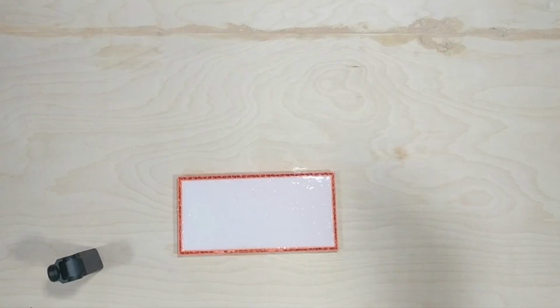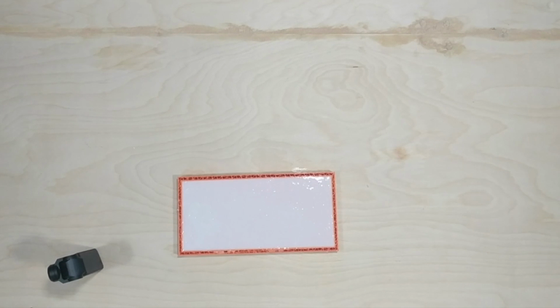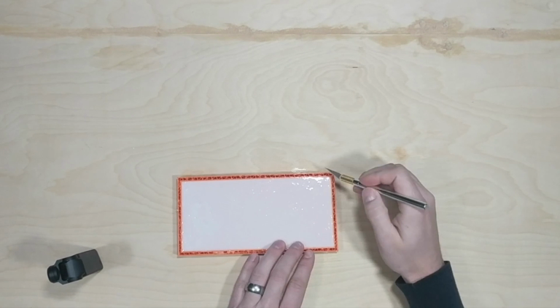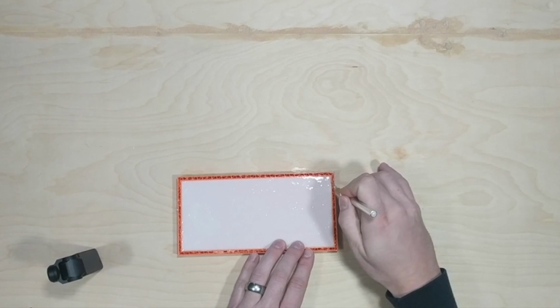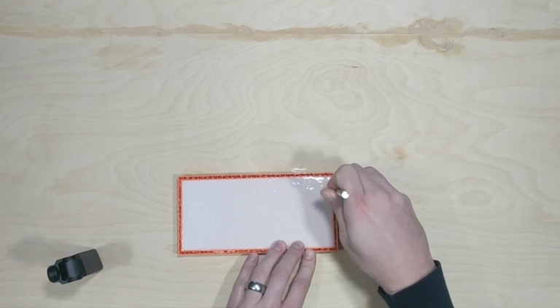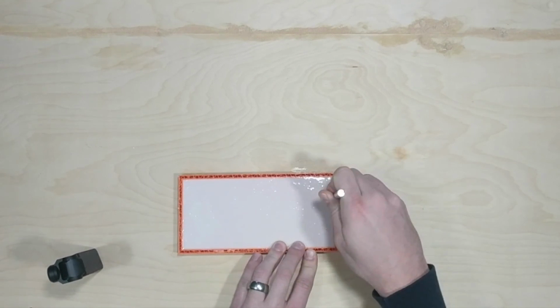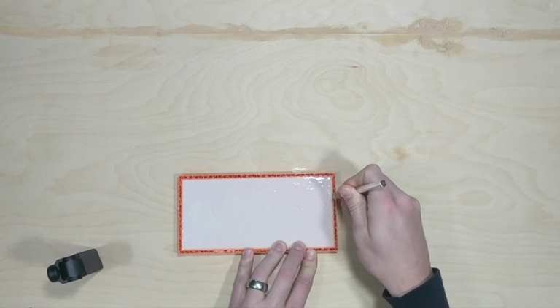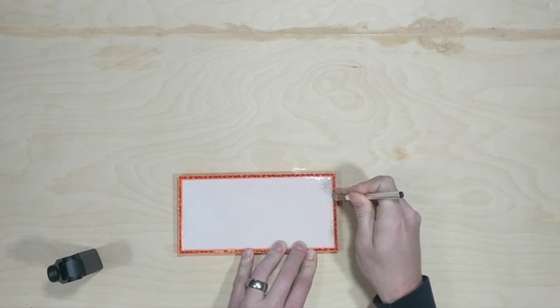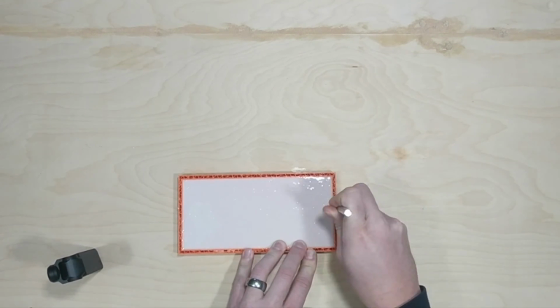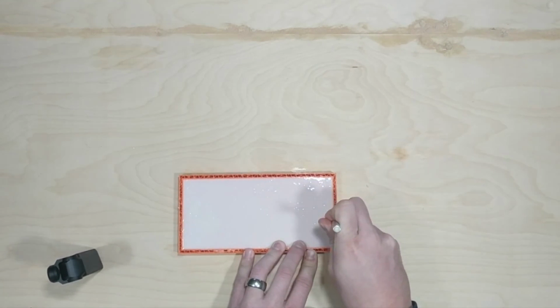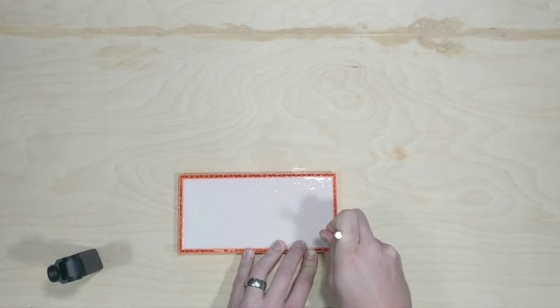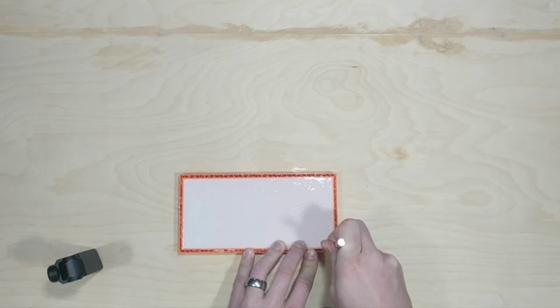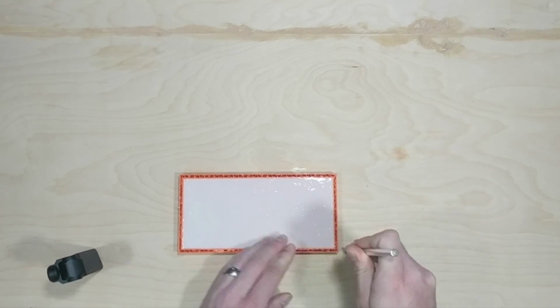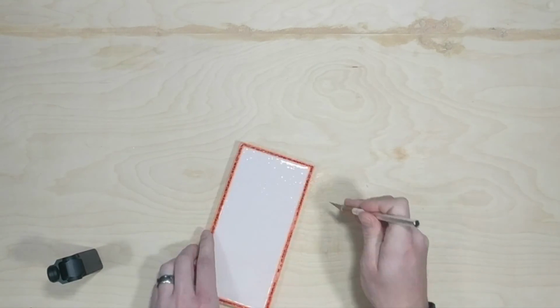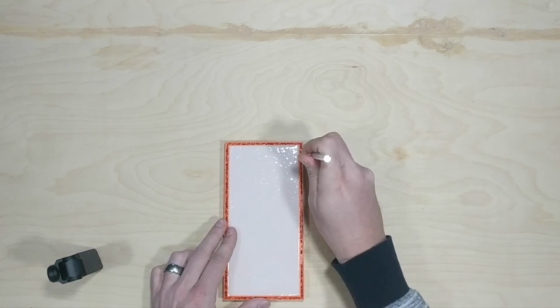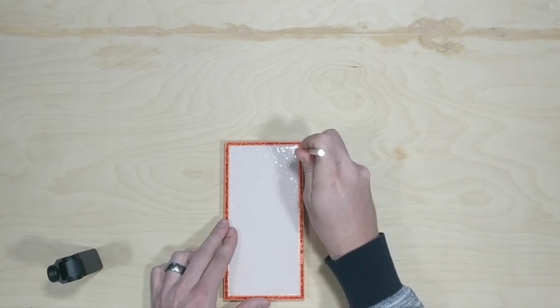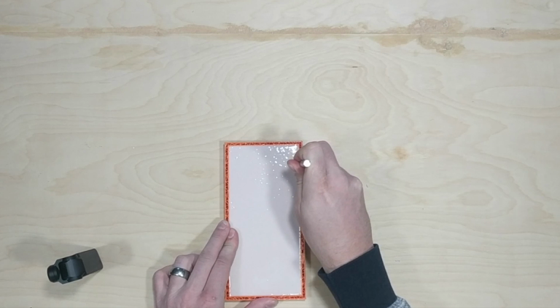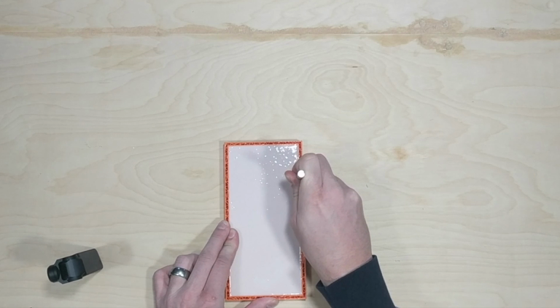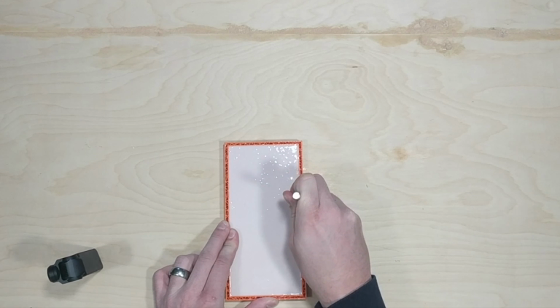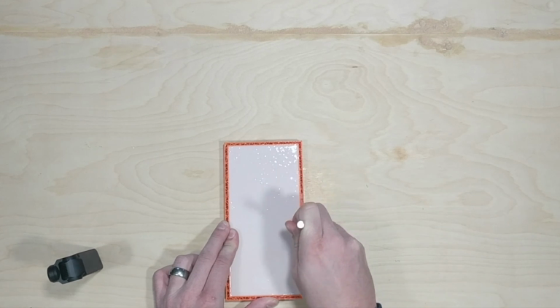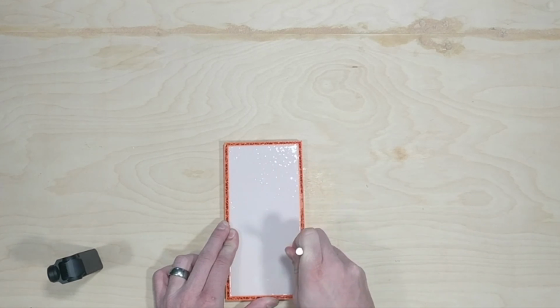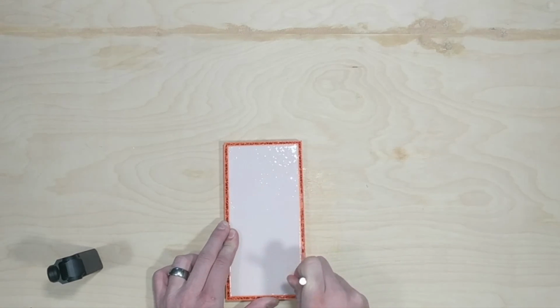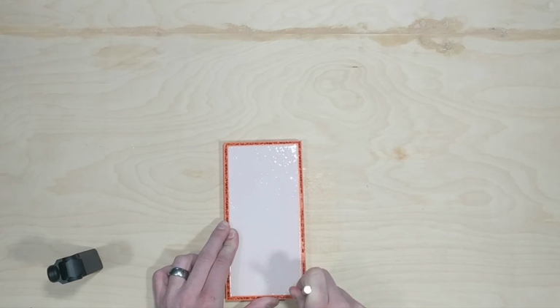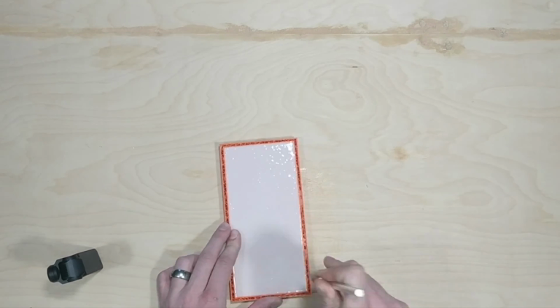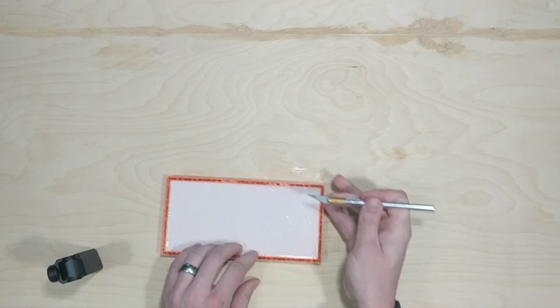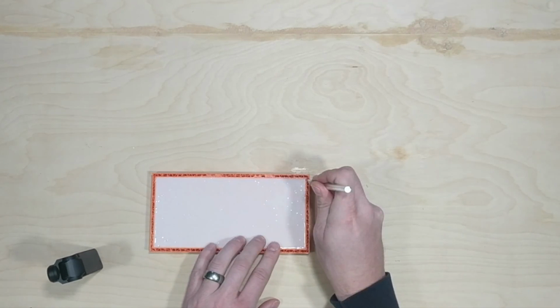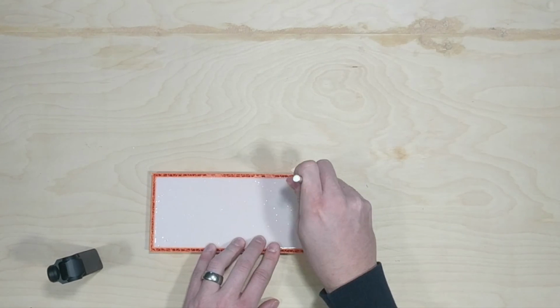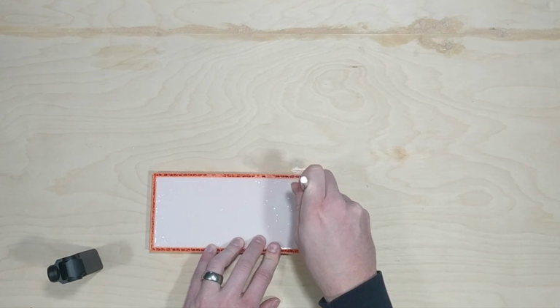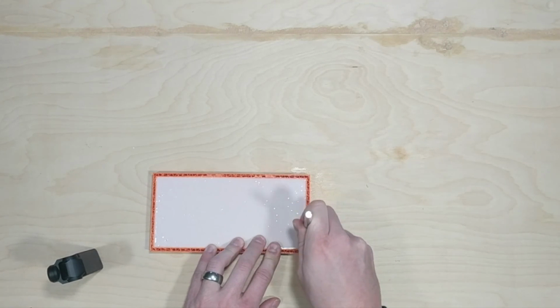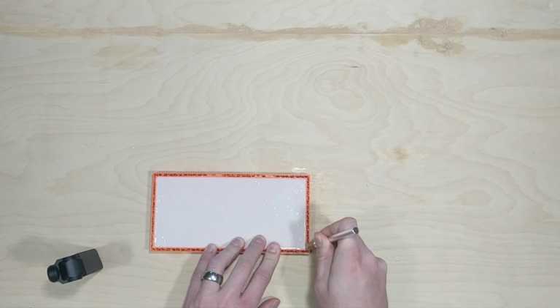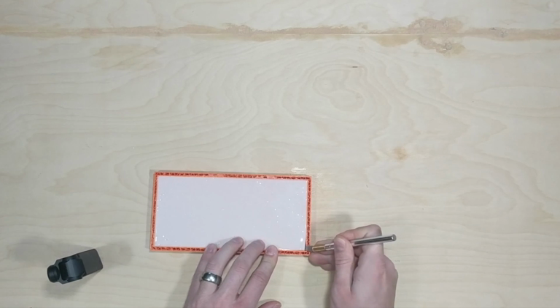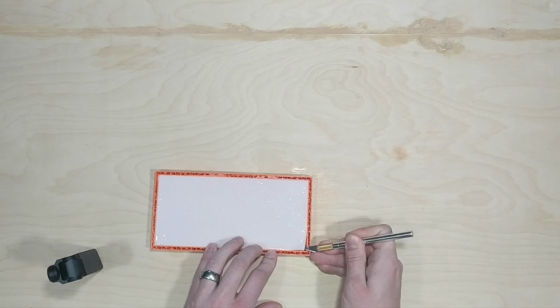After 24 hours it was cured and ready to go. I went around the edge with an exacto knife to help get it out of the base, and it peeled up pretty easily from there.